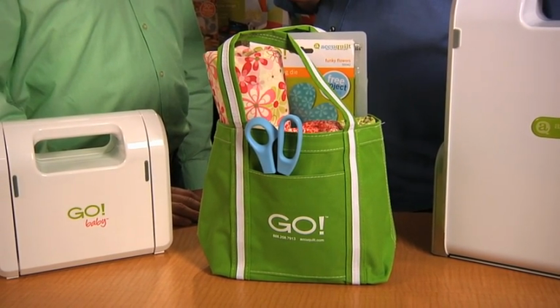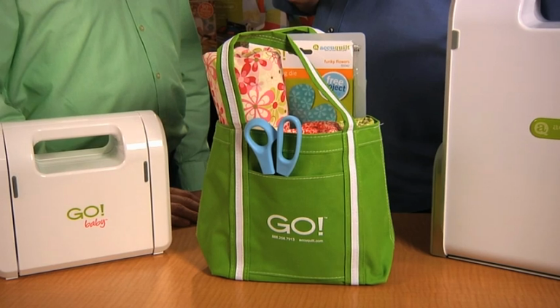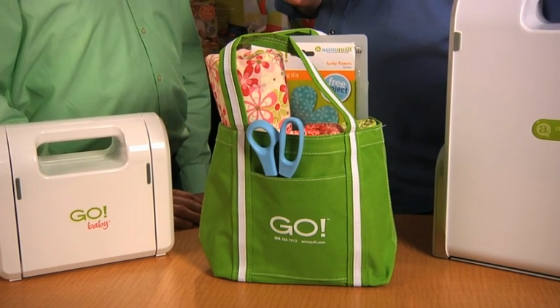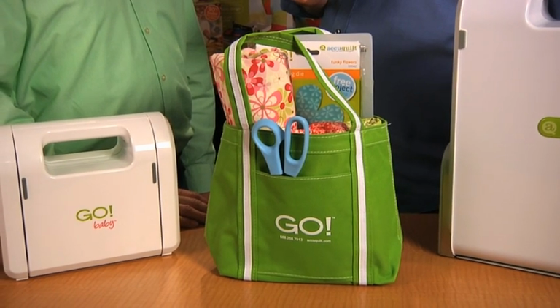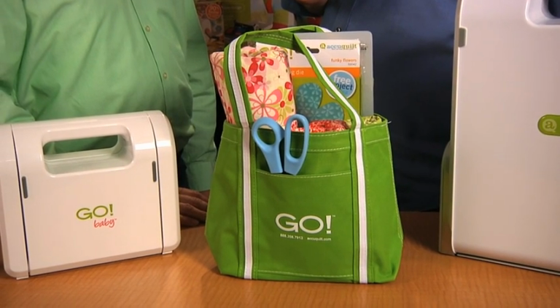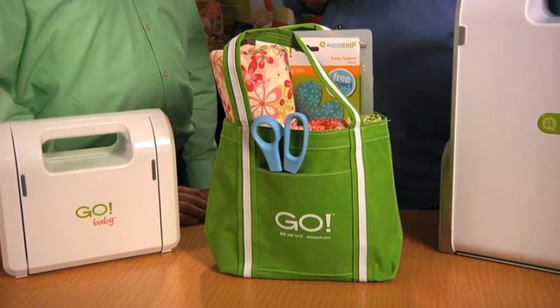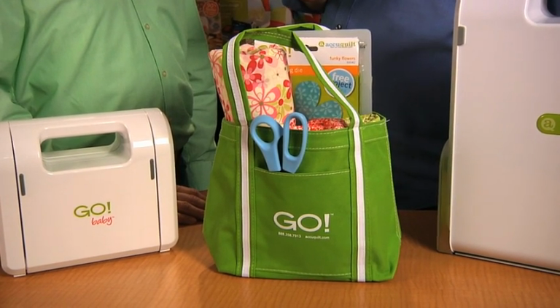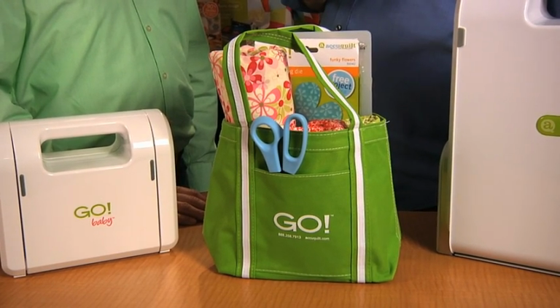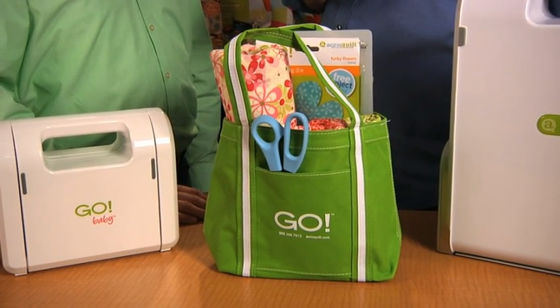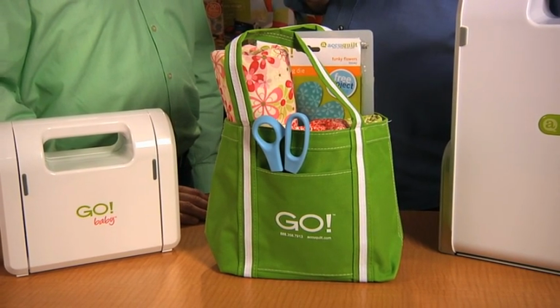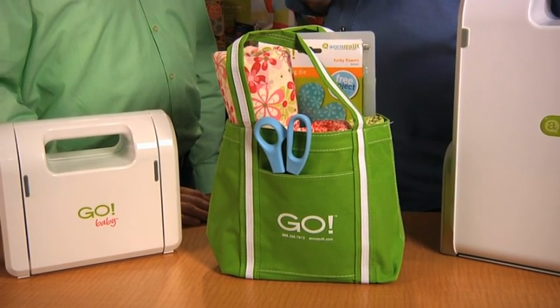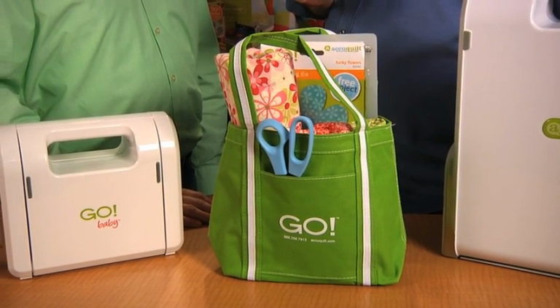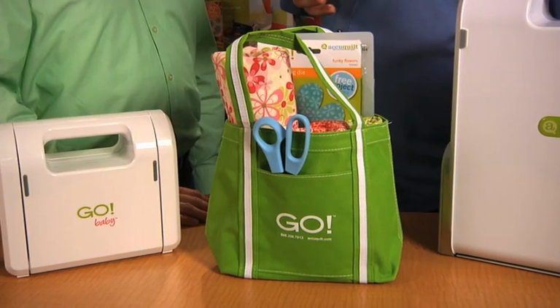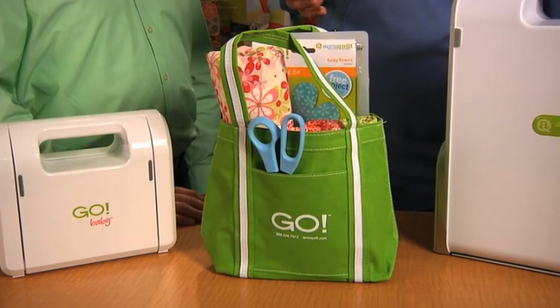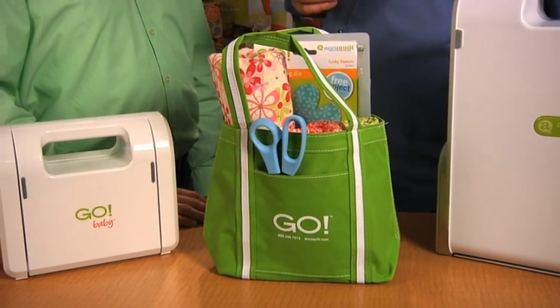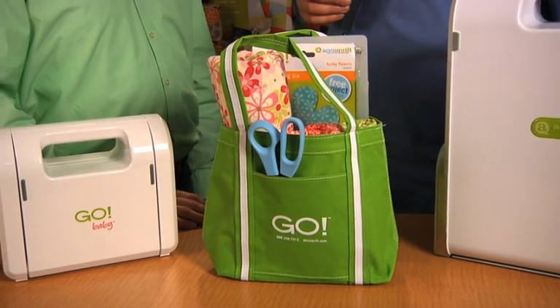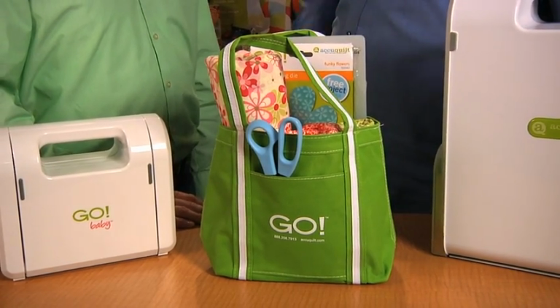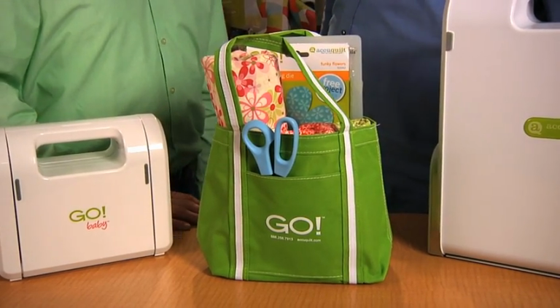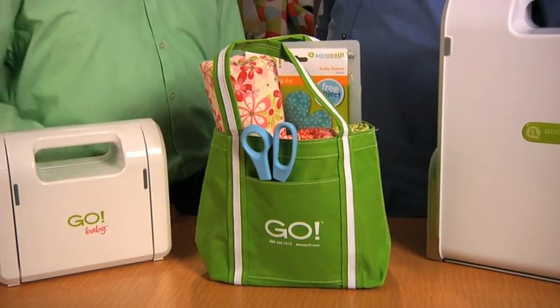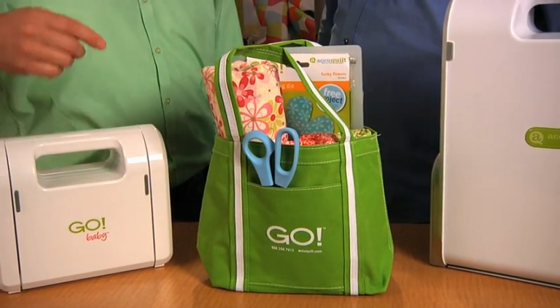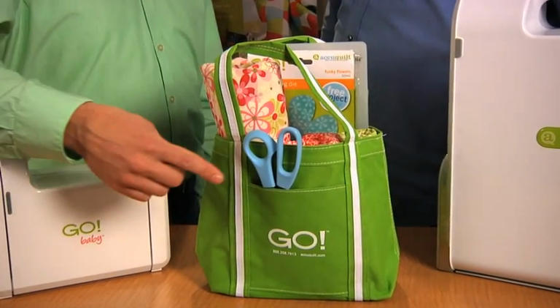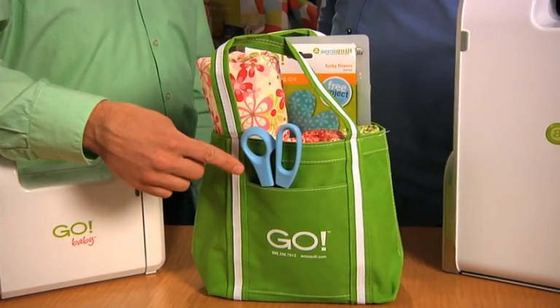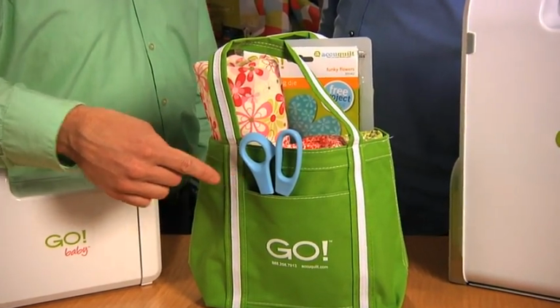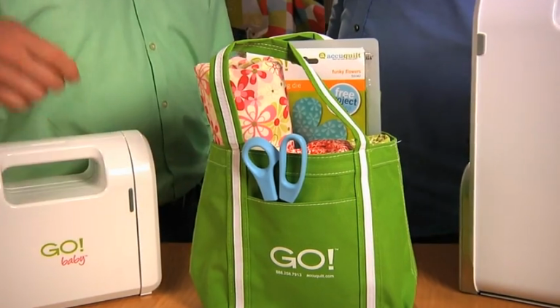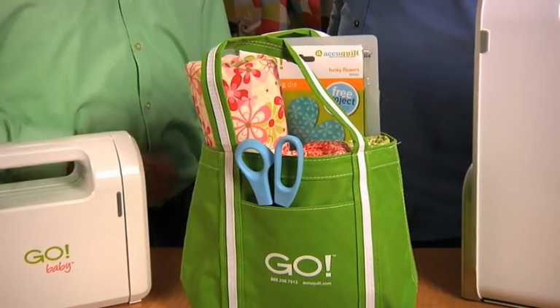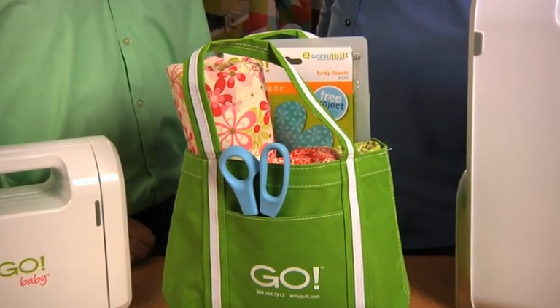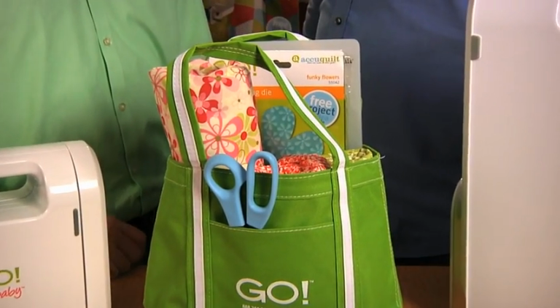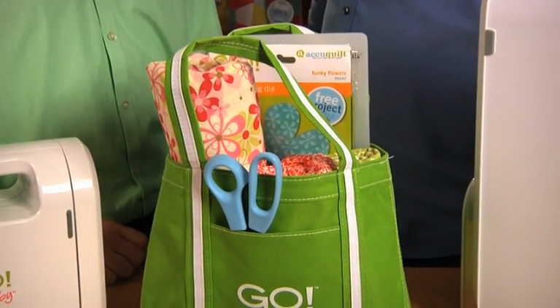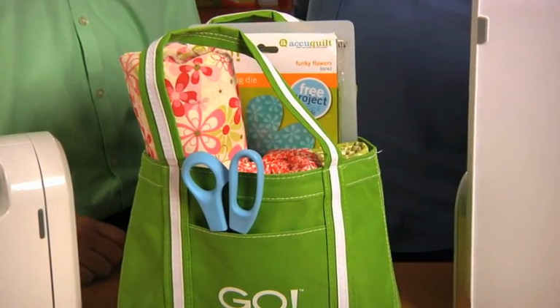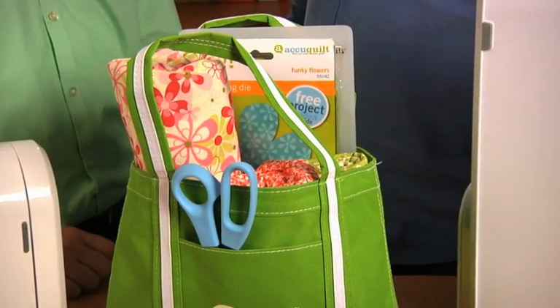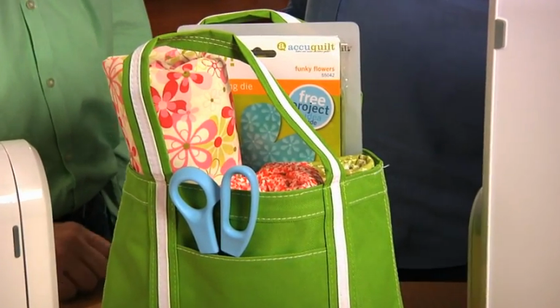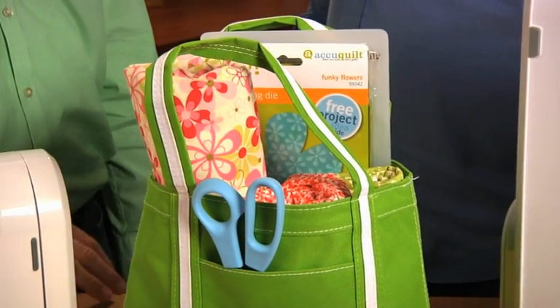It has a front pocket to store quick access items. And it's the perfect size to use as a gift bag or even for a lunch bag. It's great for storing threads, scissors, rulers, needles, seam rippers, pins and safety pins, and many other notions.